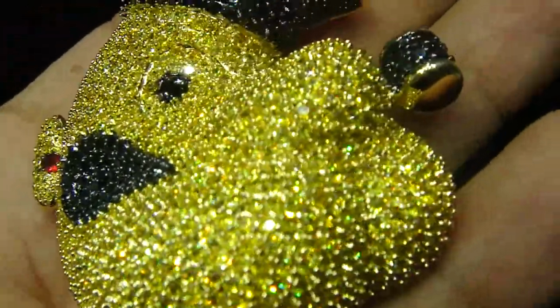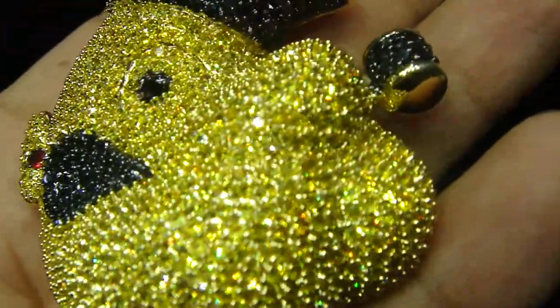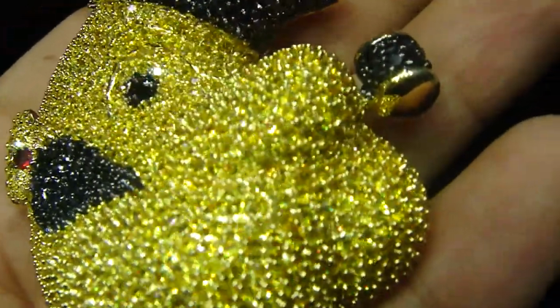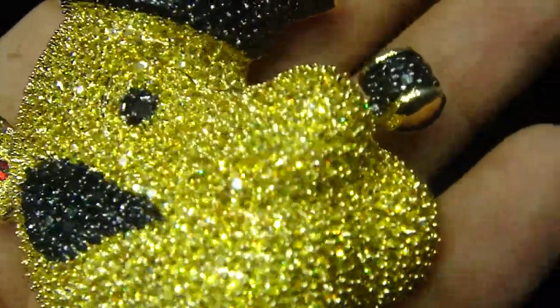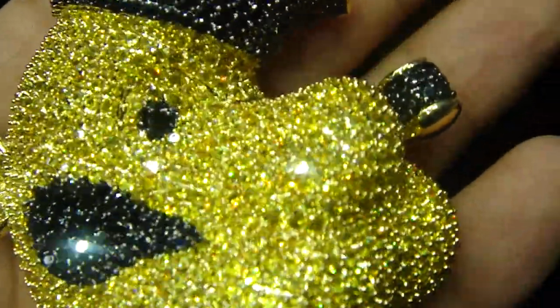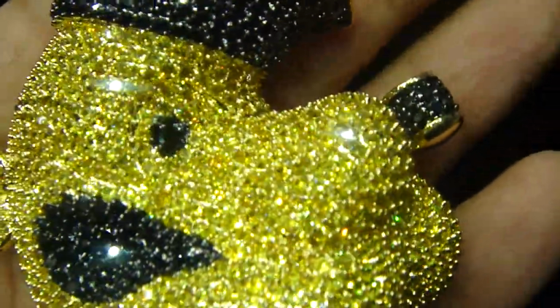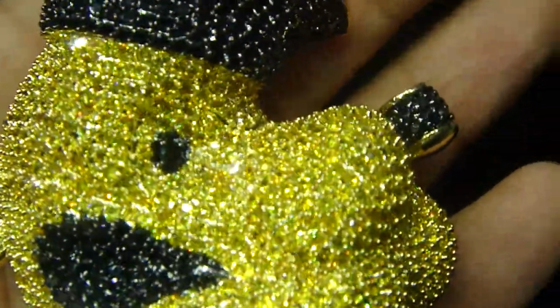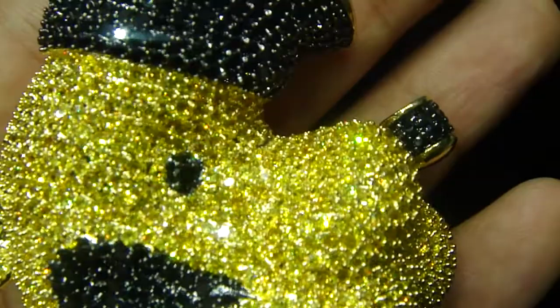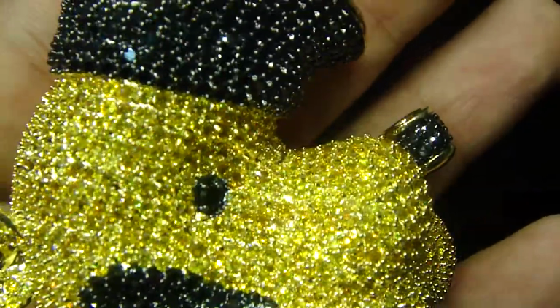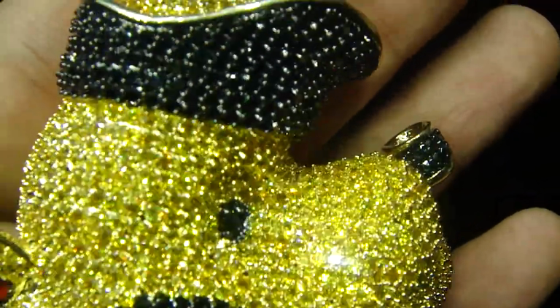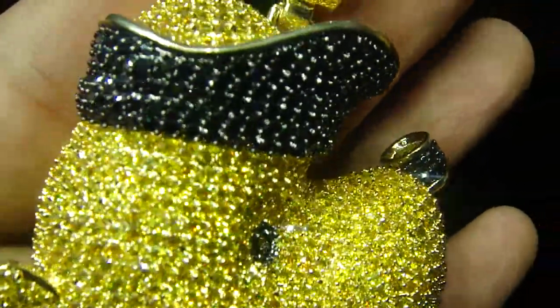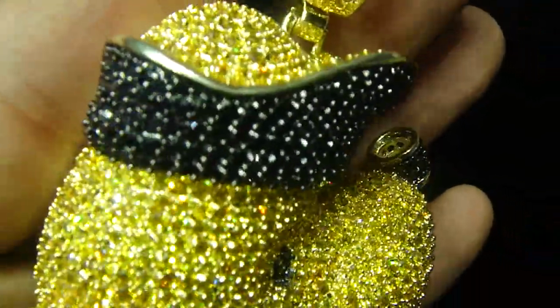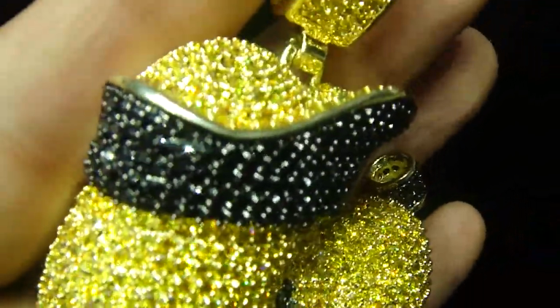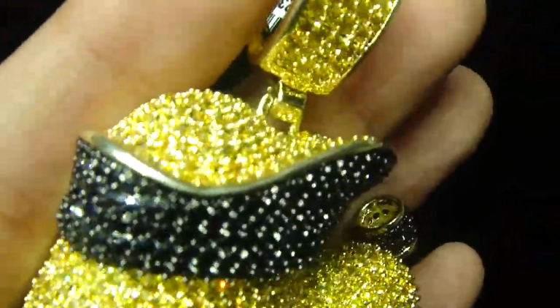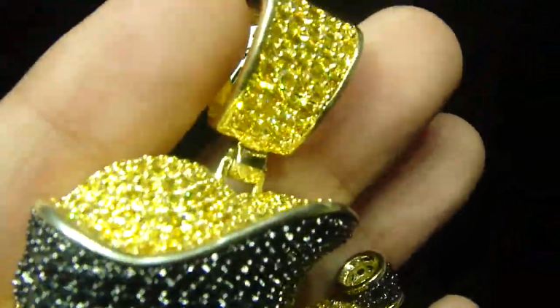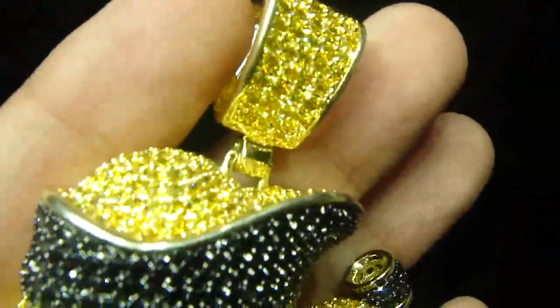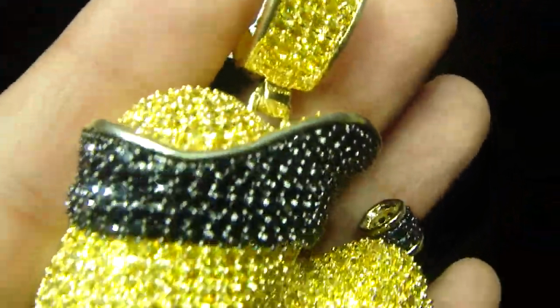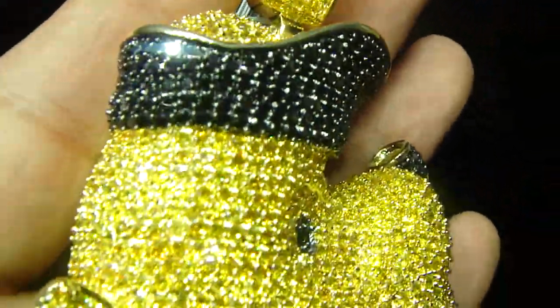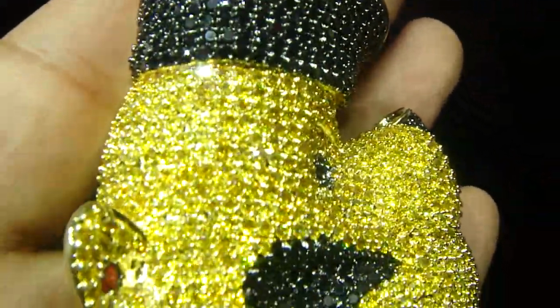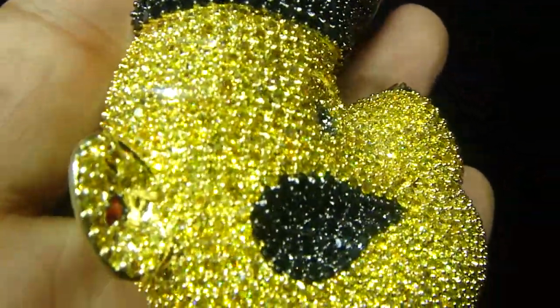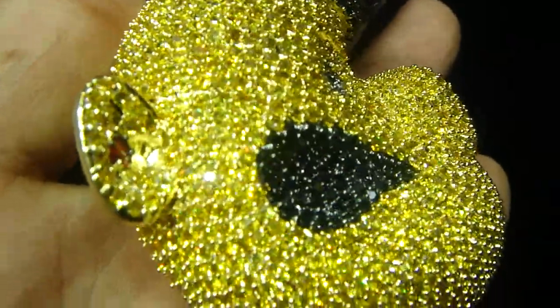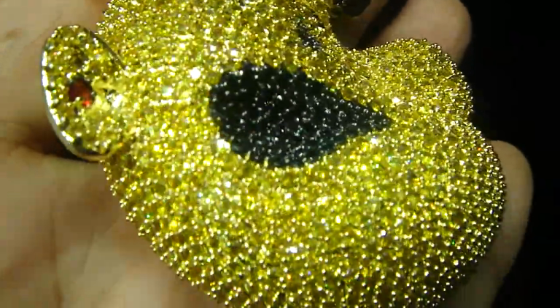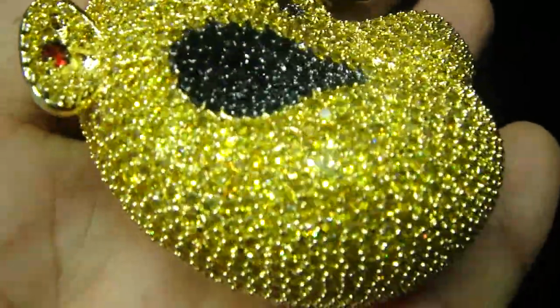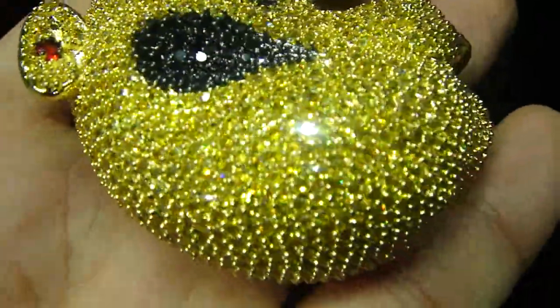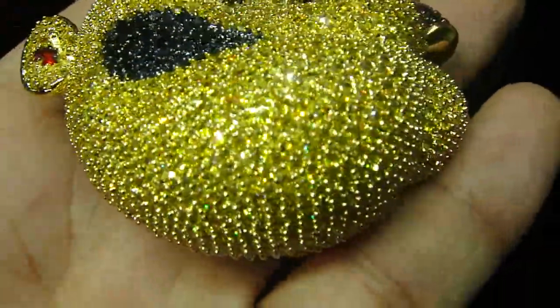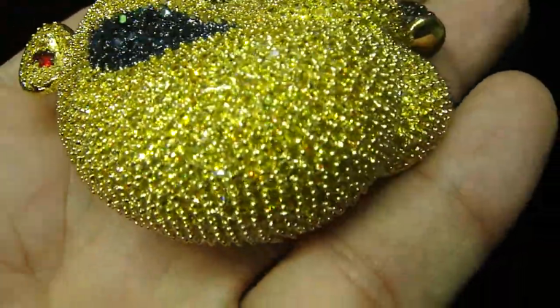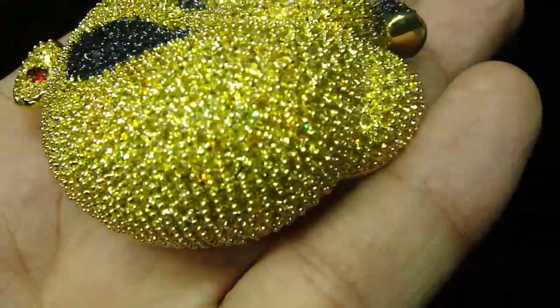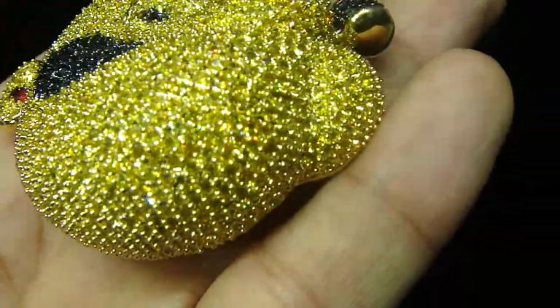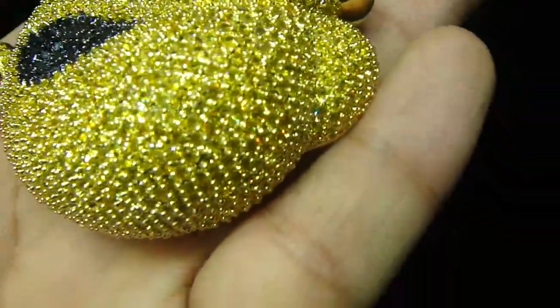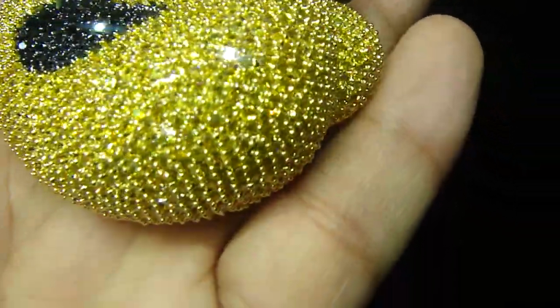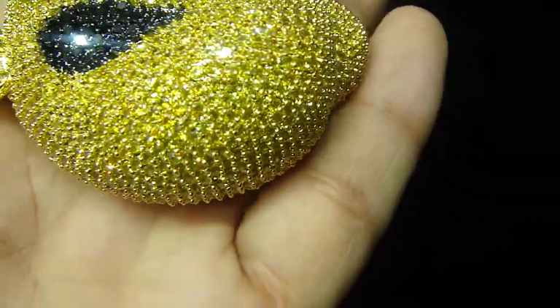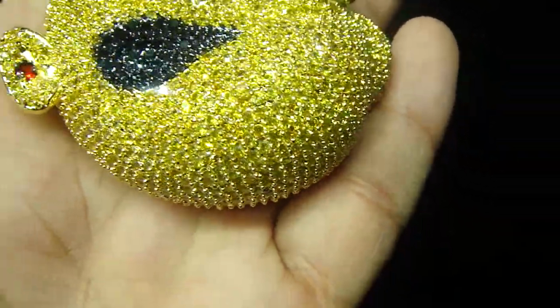If you have grills, sunglasses, watches, necklaces, or a pendant you want iced out — if you have your own jewelry or if you'd like to buy one from us, email us. Let us know what you want, we can make it for you.